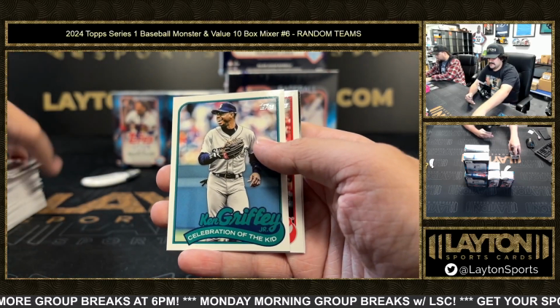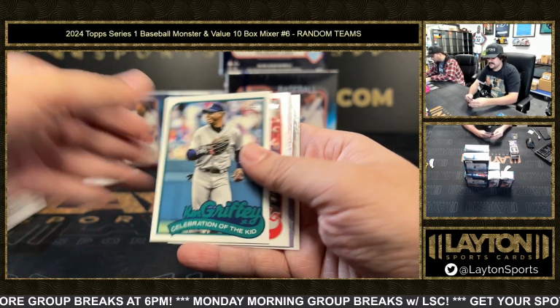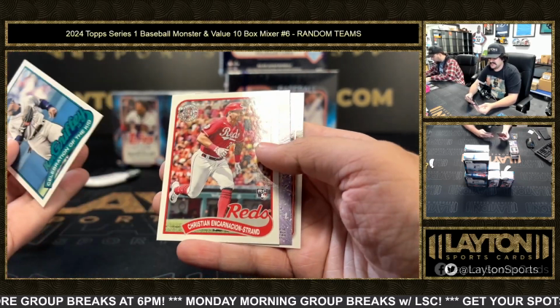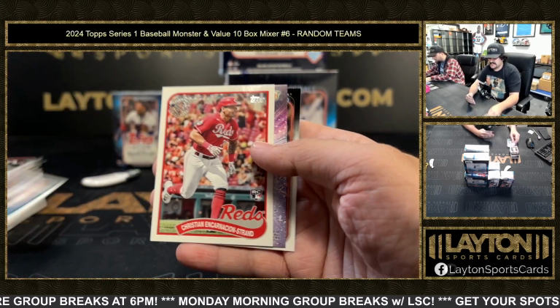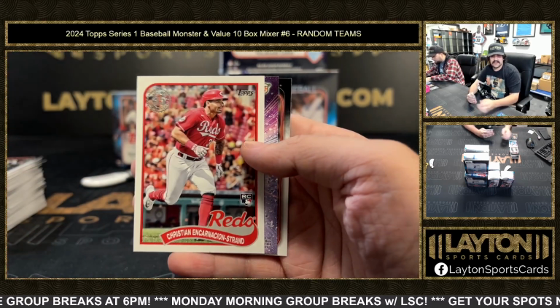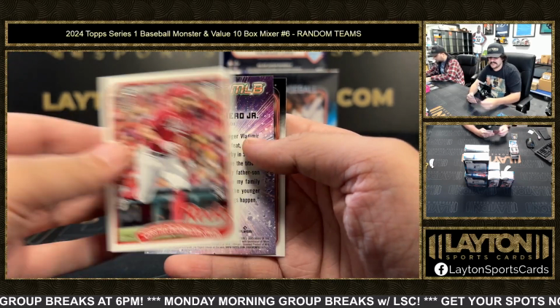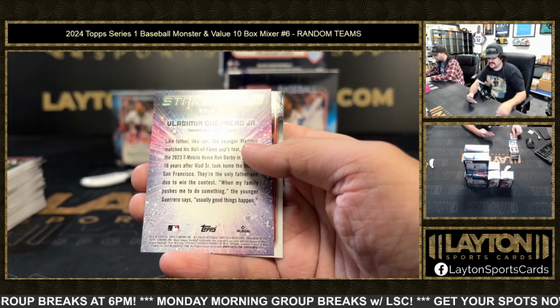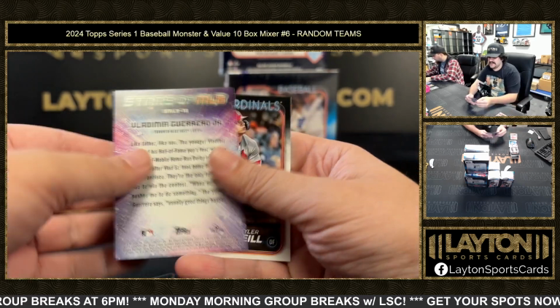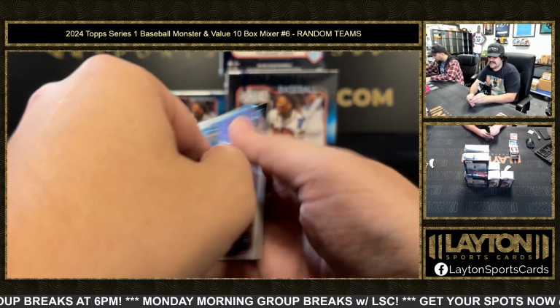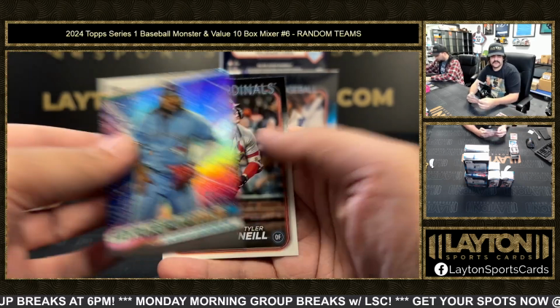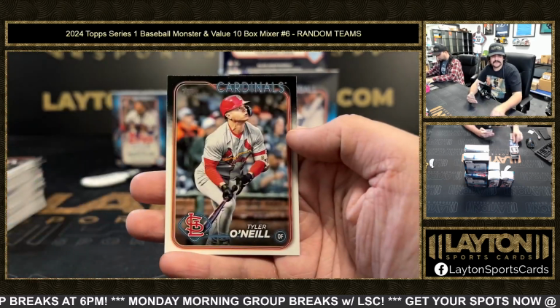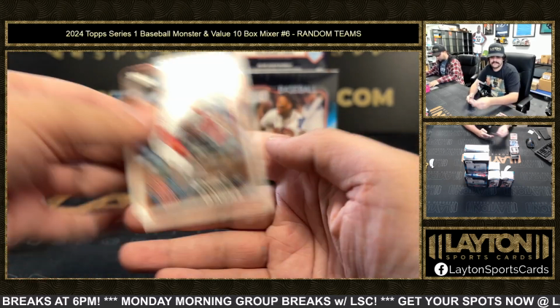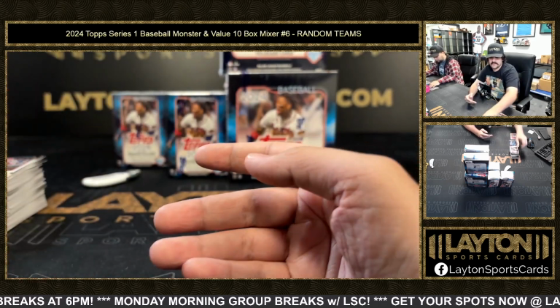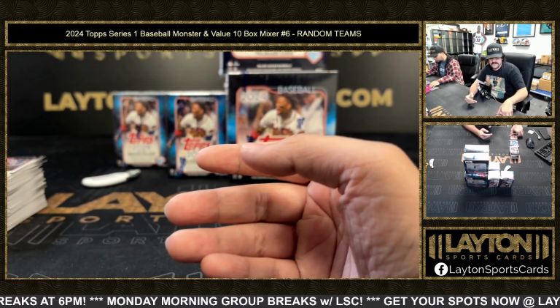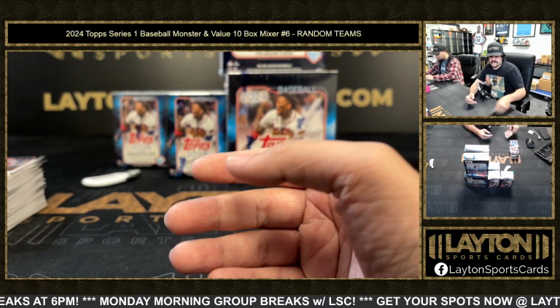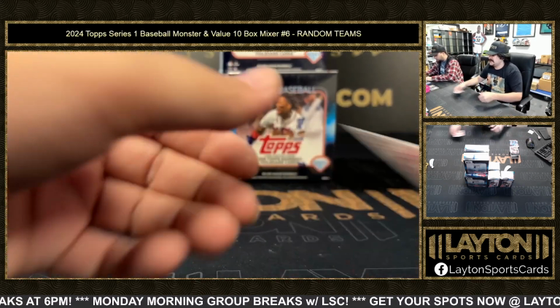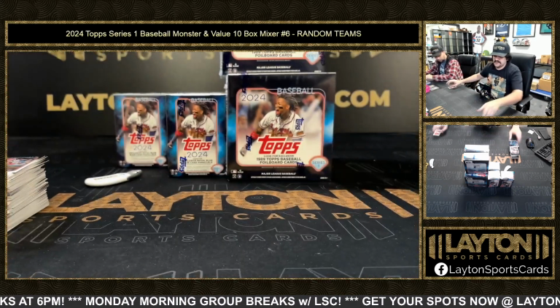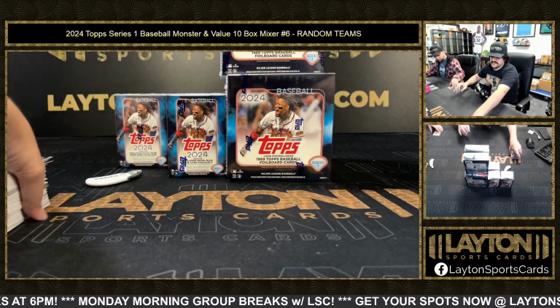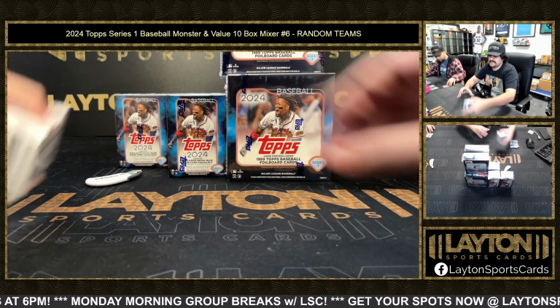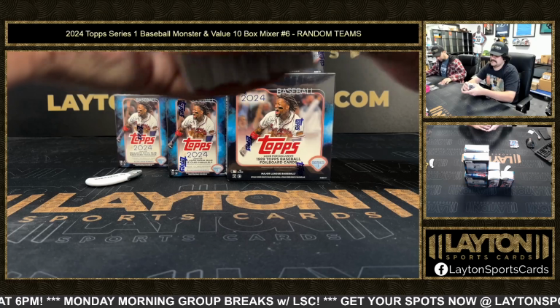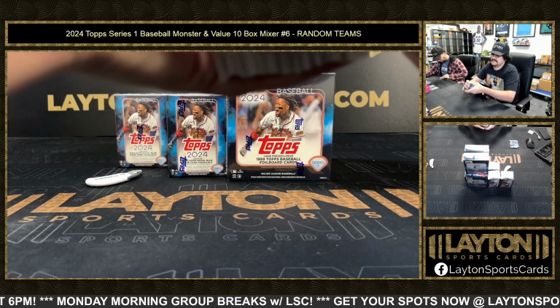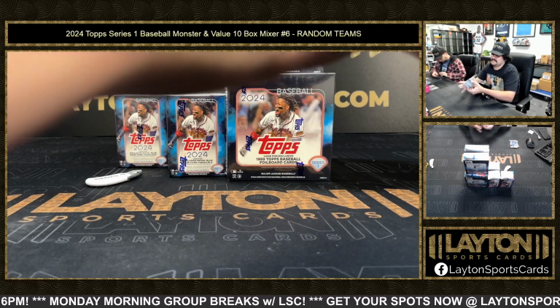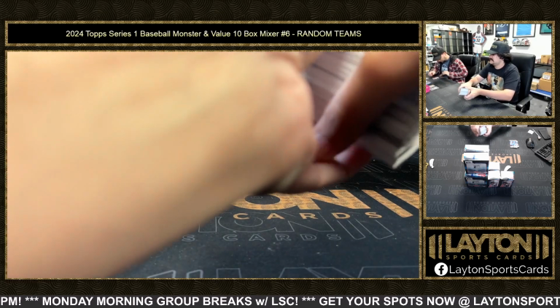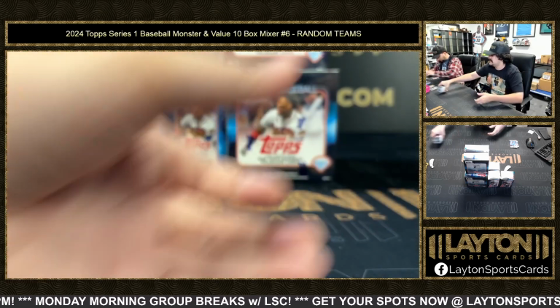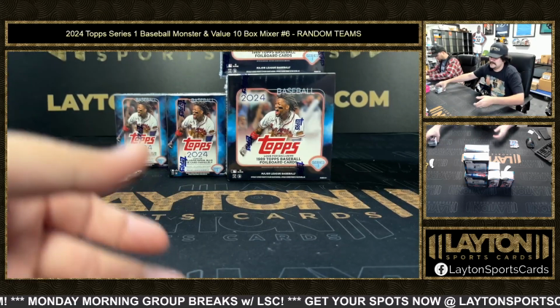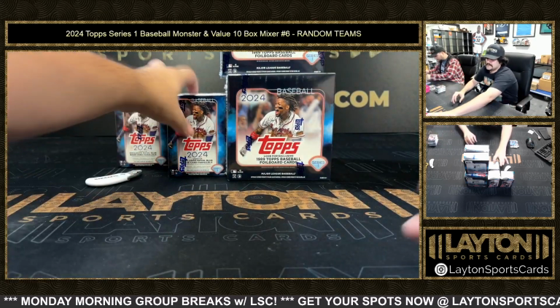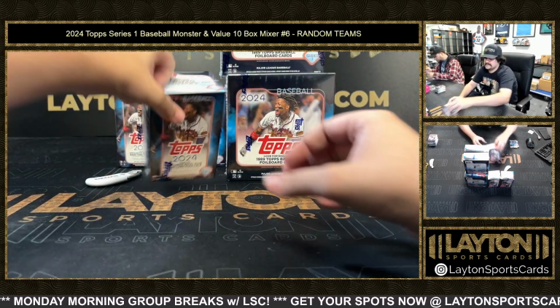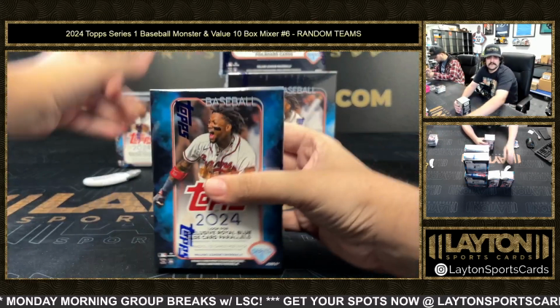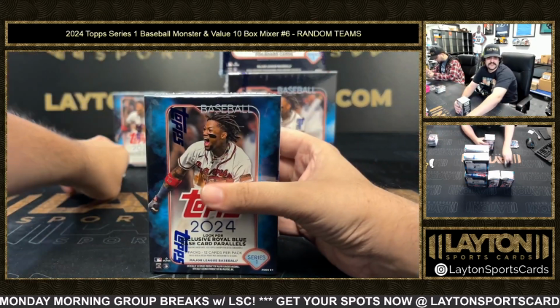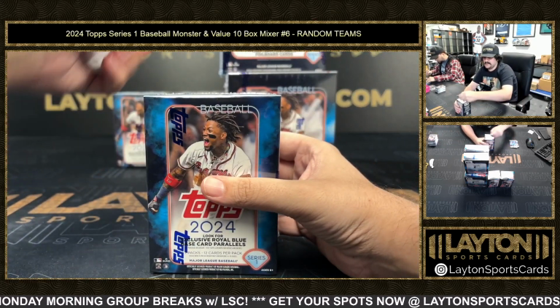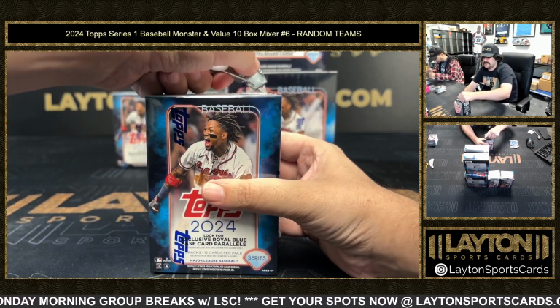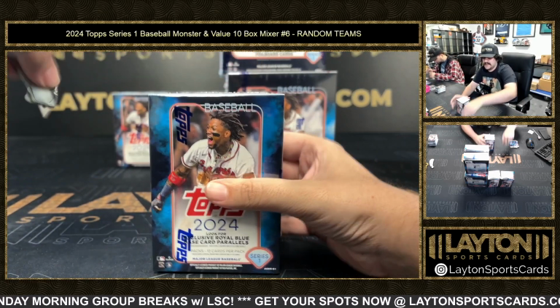Got an Incarnacion Strand and Vladdy Jr. All right guys, two boxes down — box three here of the value.